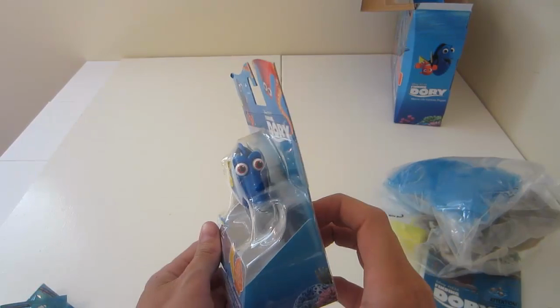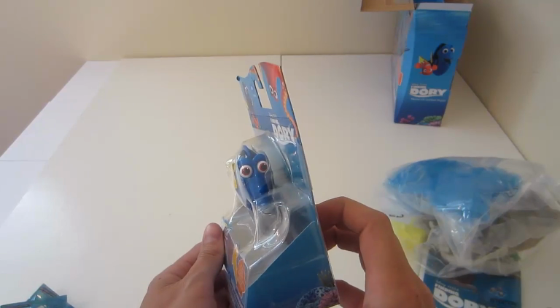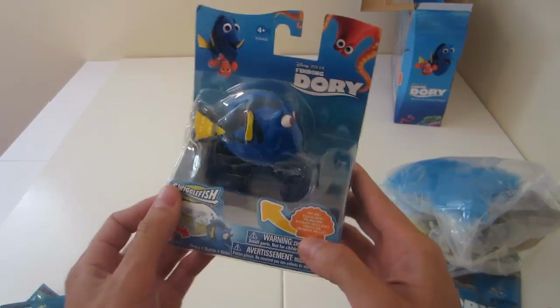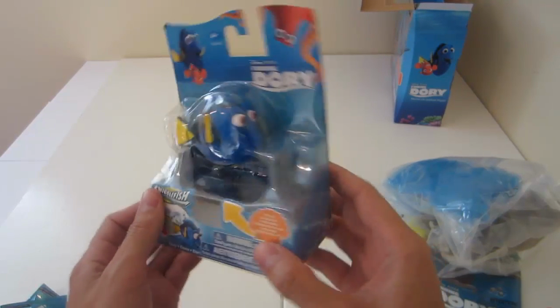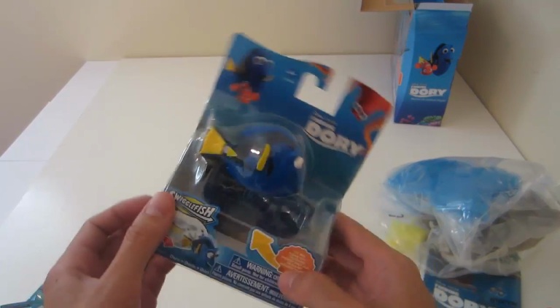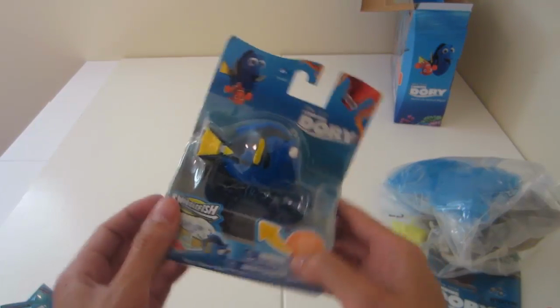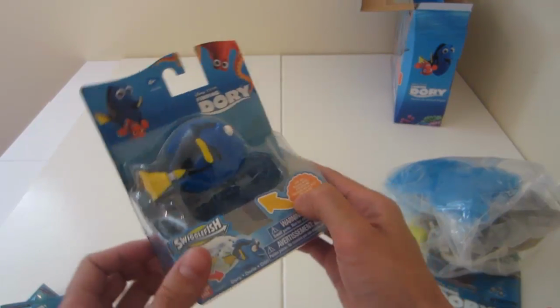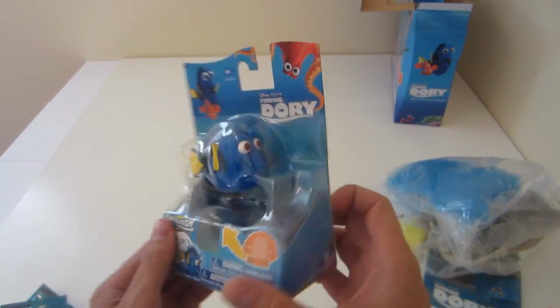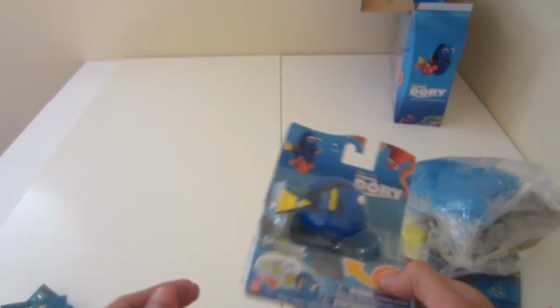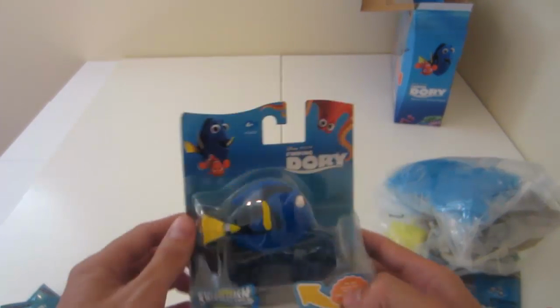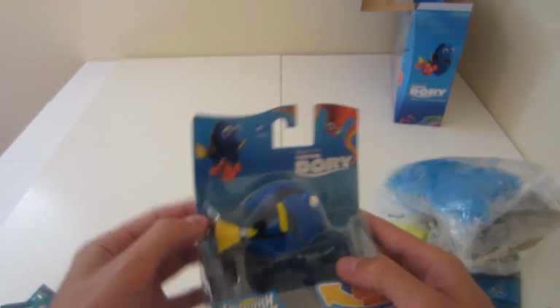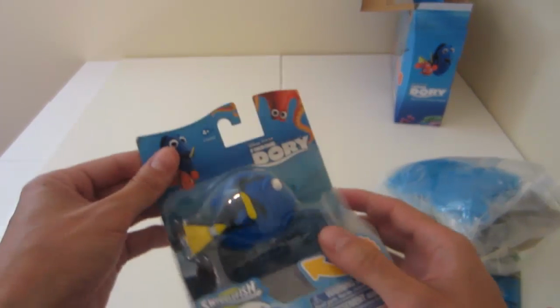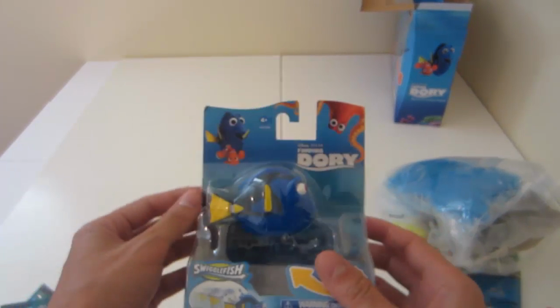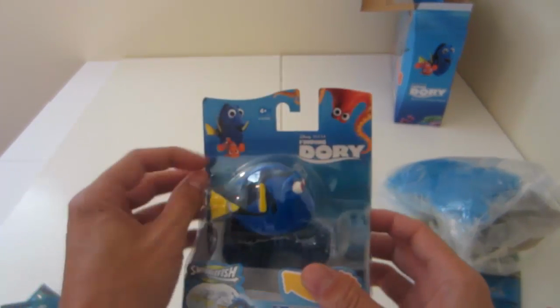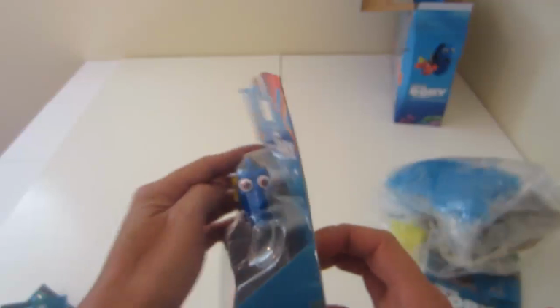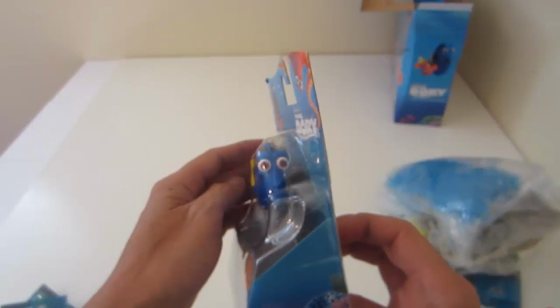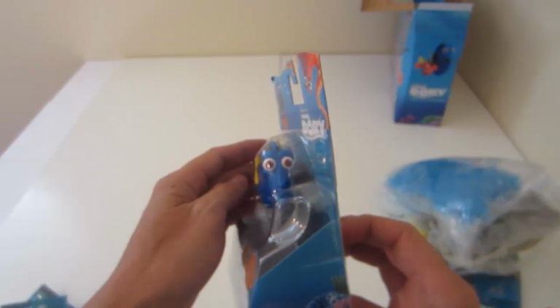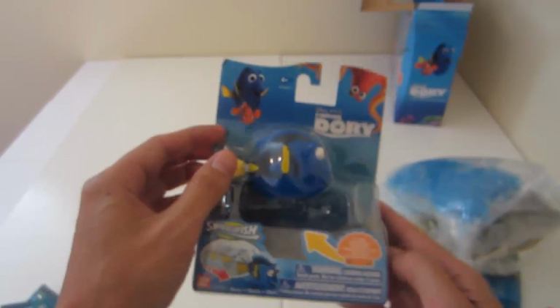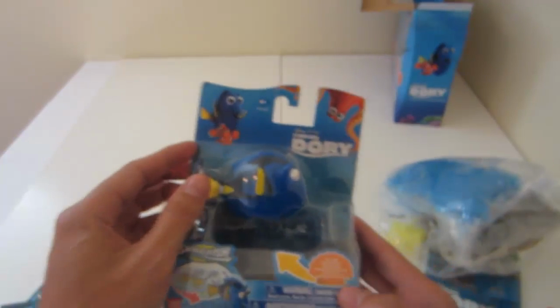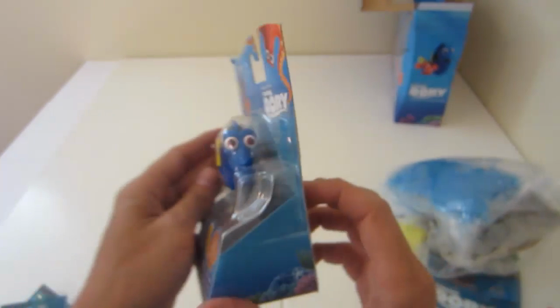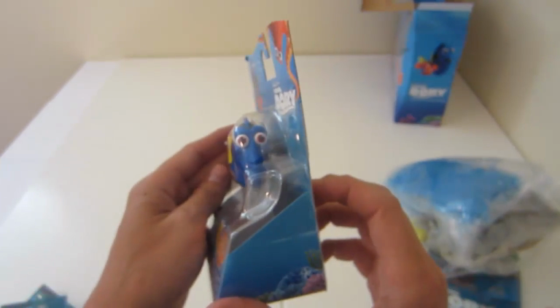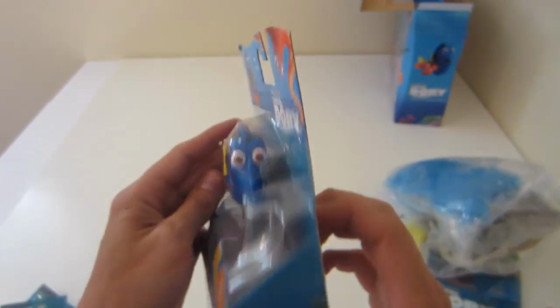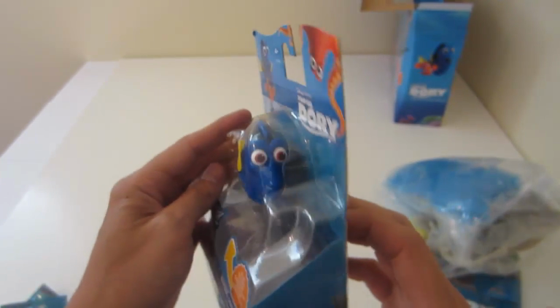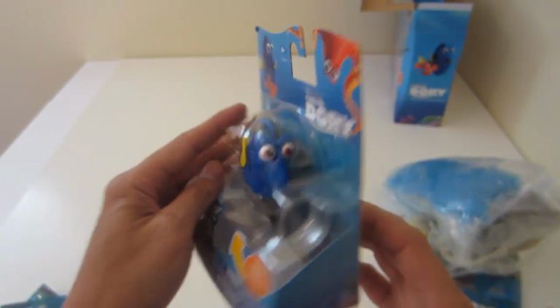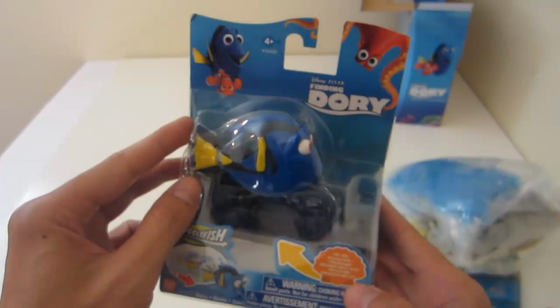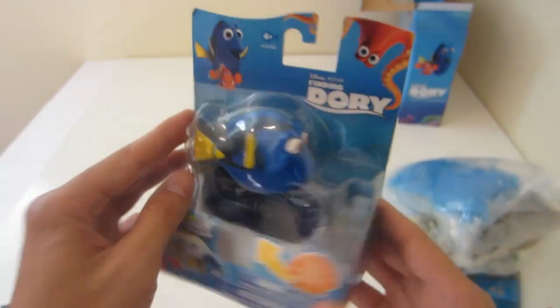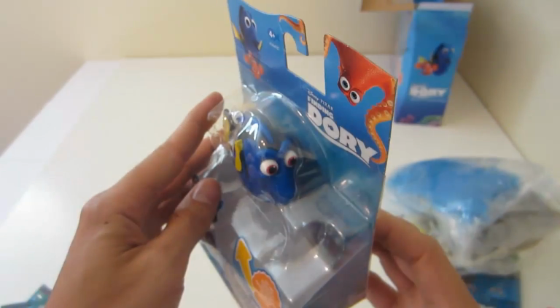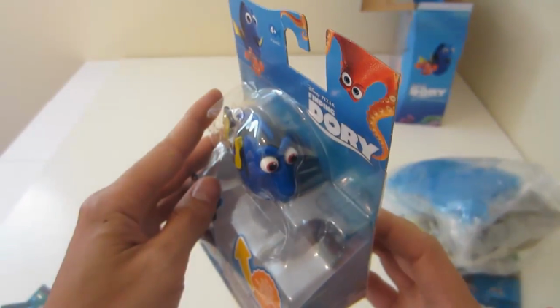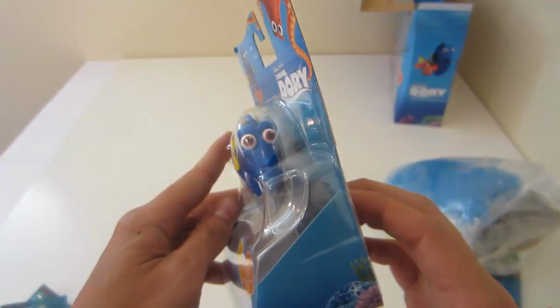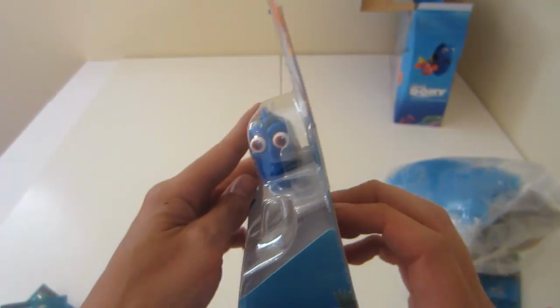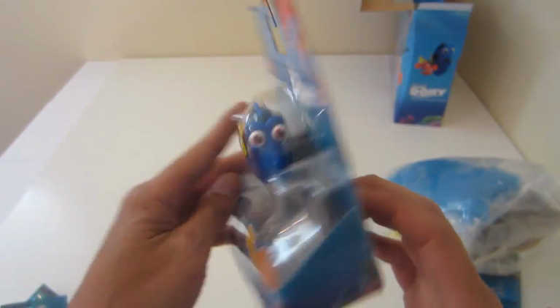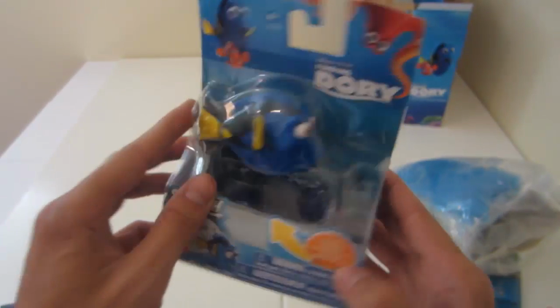Hey everybody, have you found my parents? Have you seen my parents? It's me, Dory. Just looking for my parents. Have I told you that before?